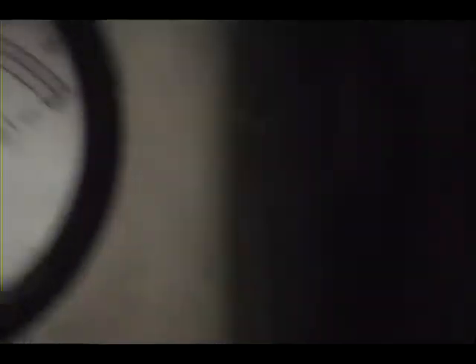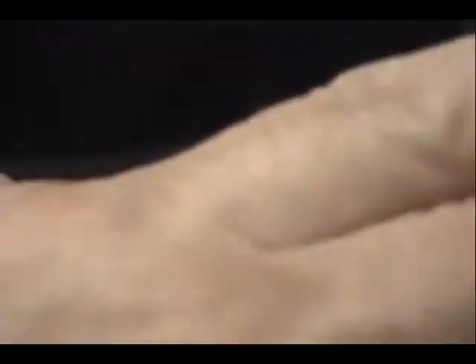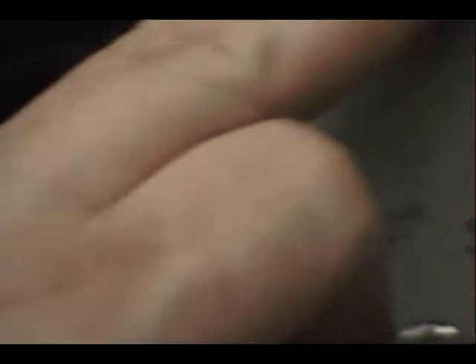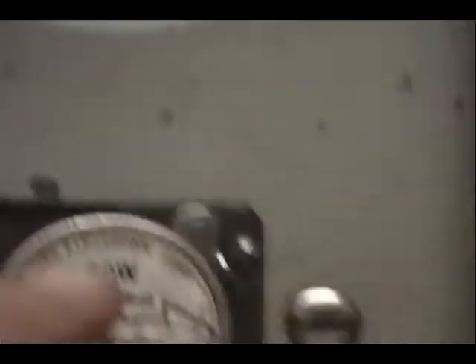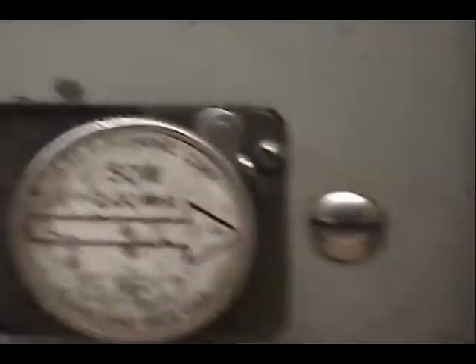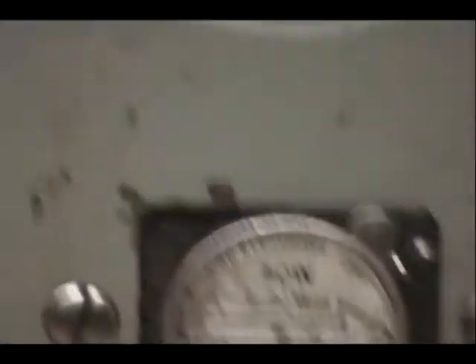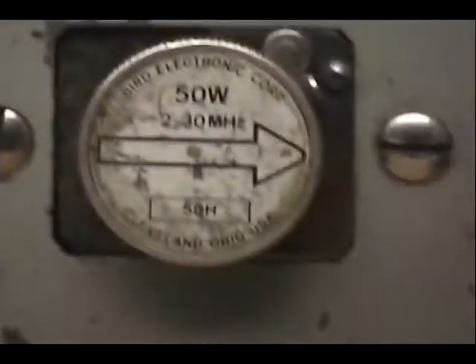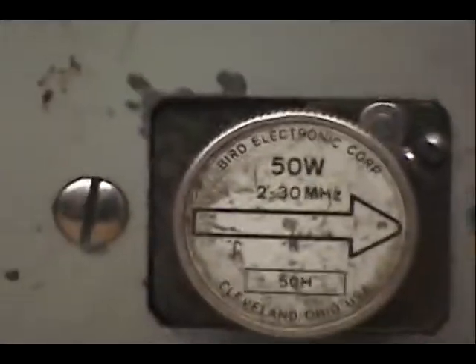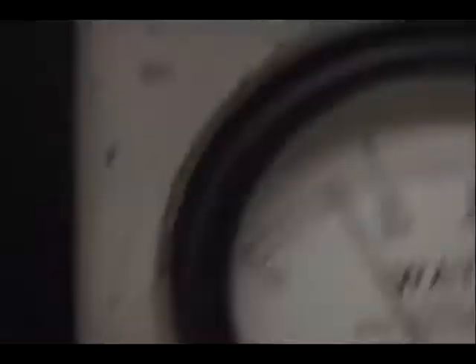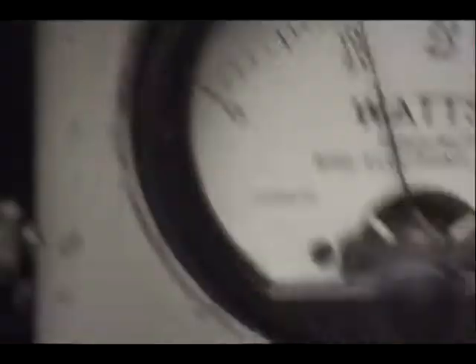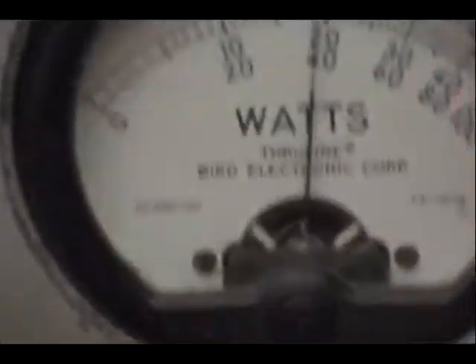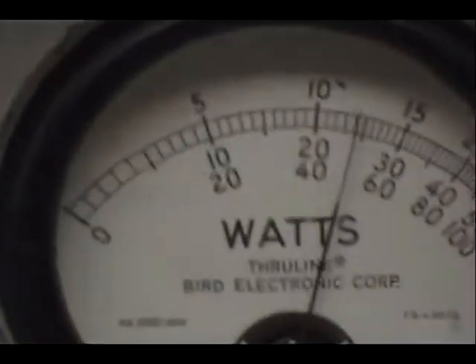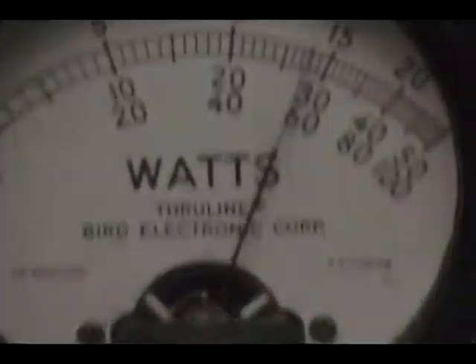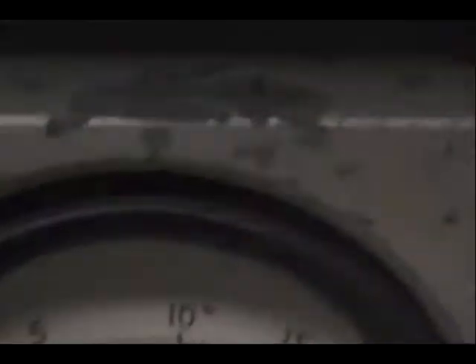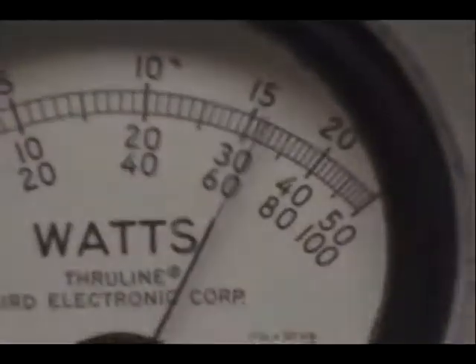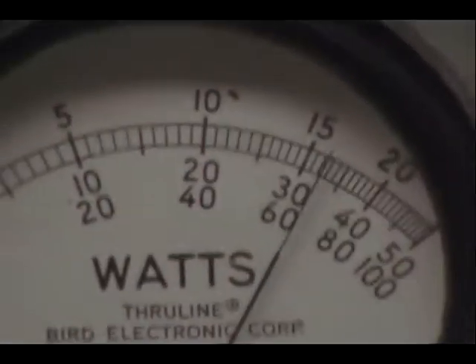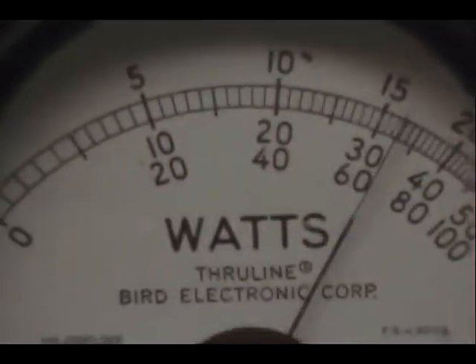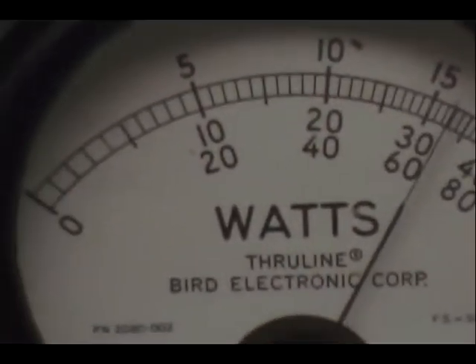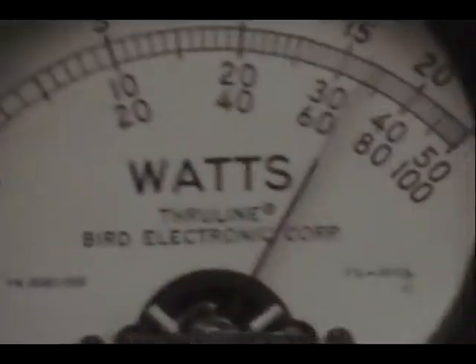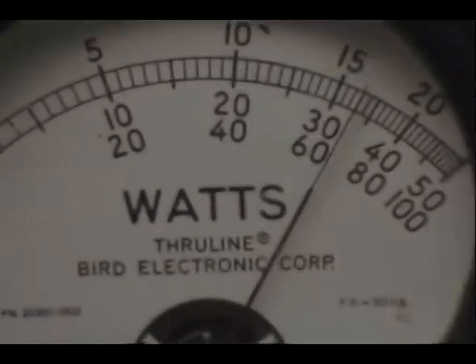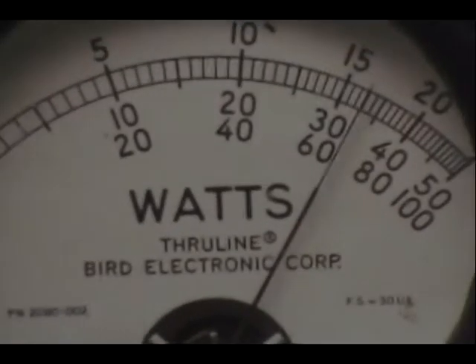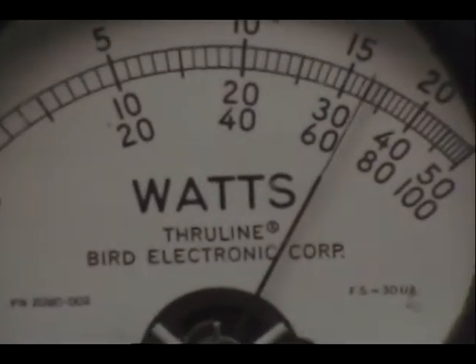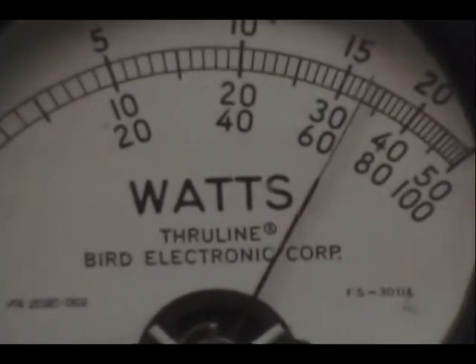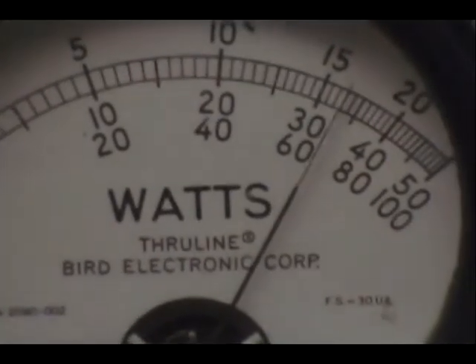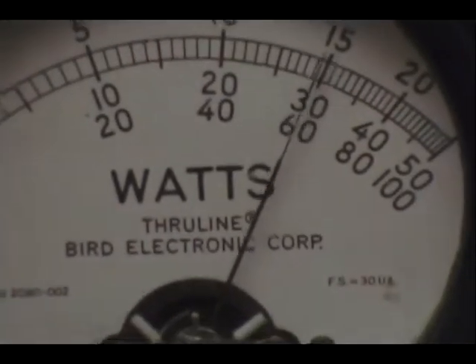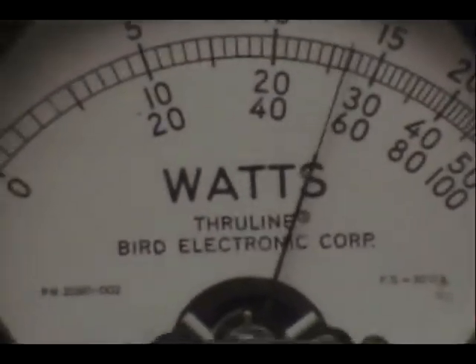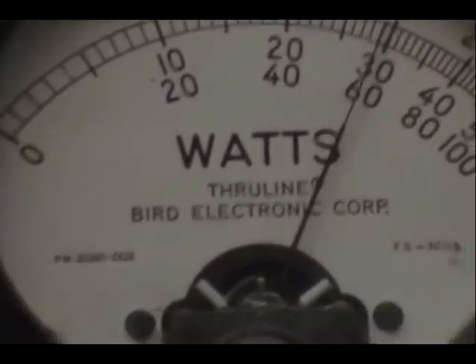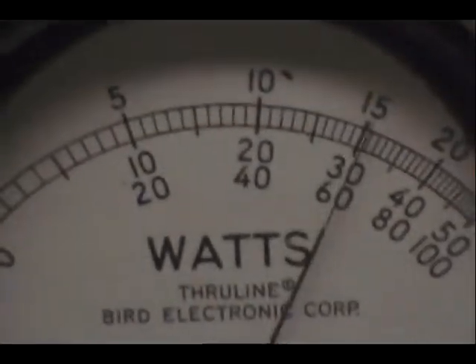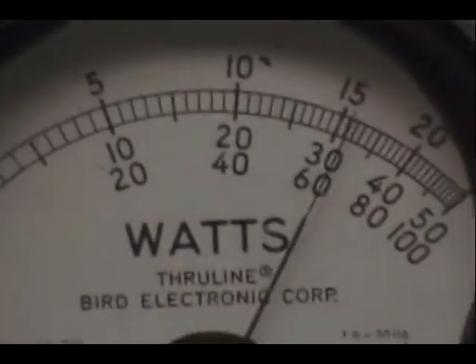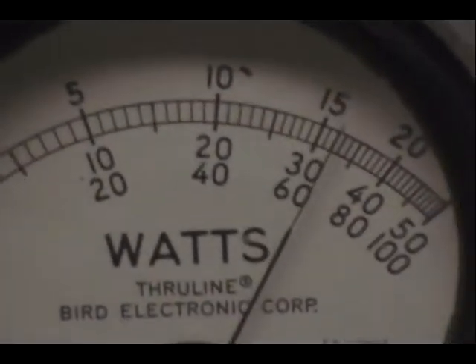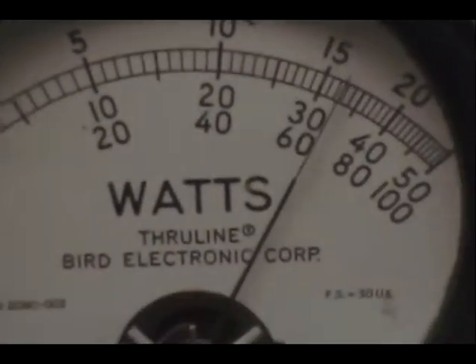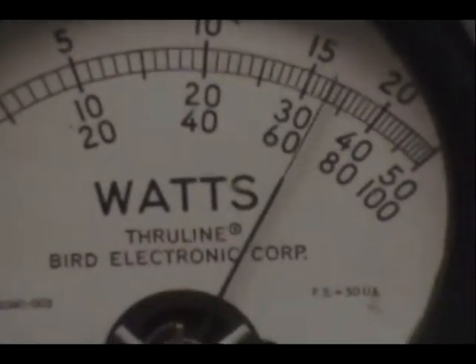On the peak reading scale, we have a 50-watt slug. Audio check — 1, 2, 3, 4, 5. Audio check — 1, 2, 3, 4, 5. Audio check — check, check.